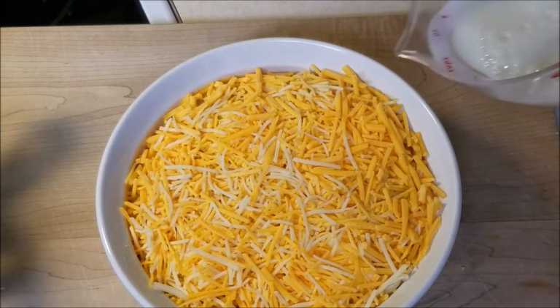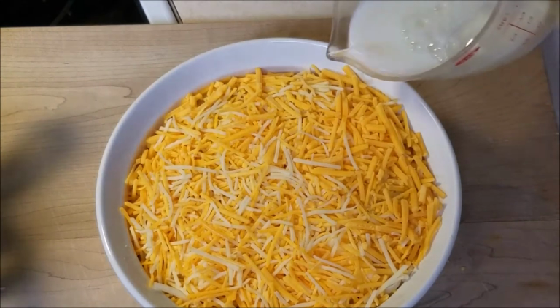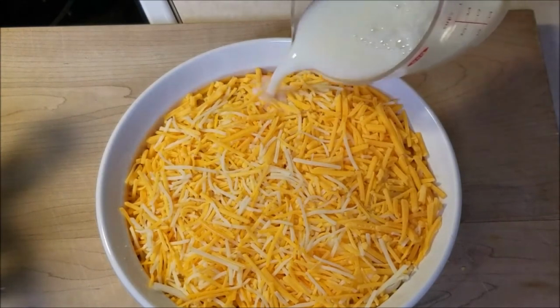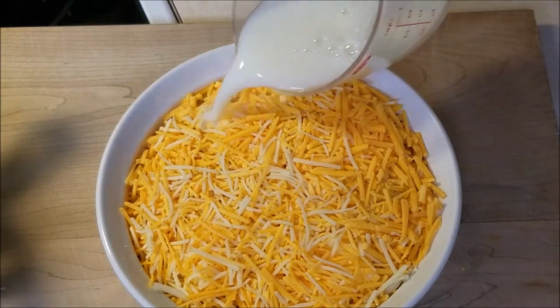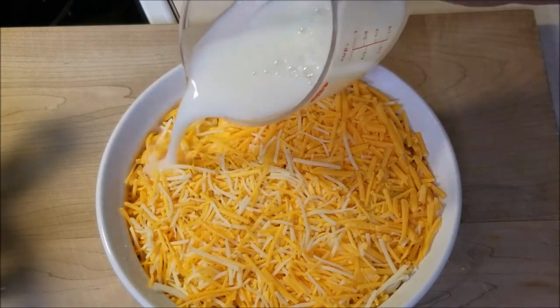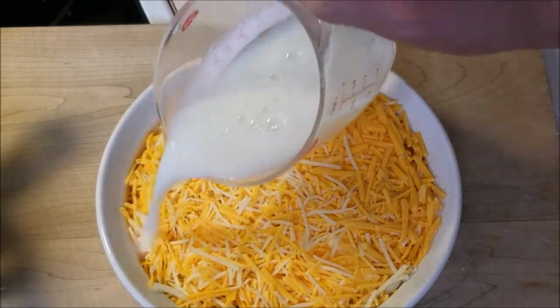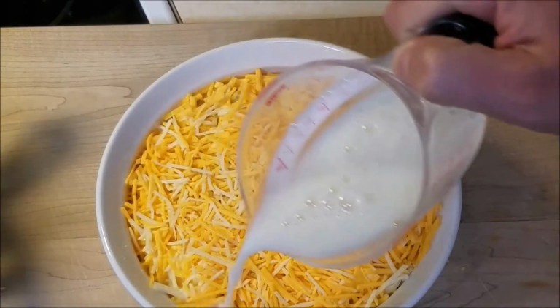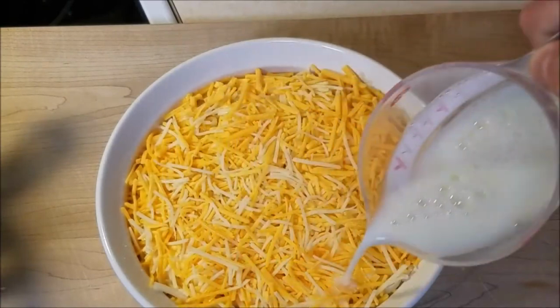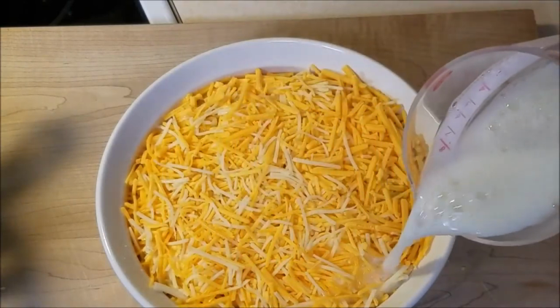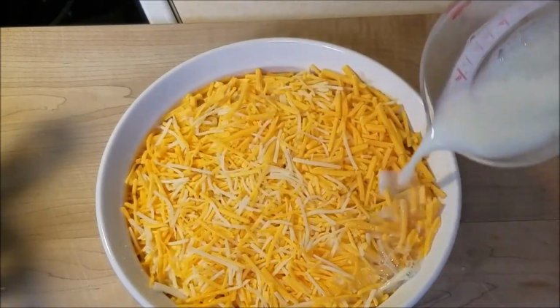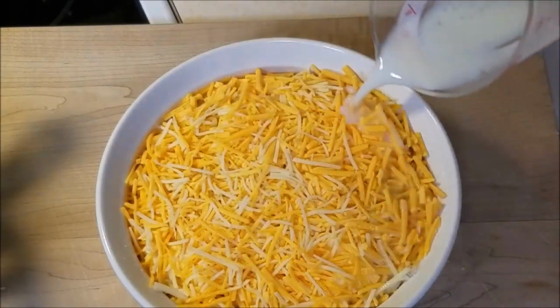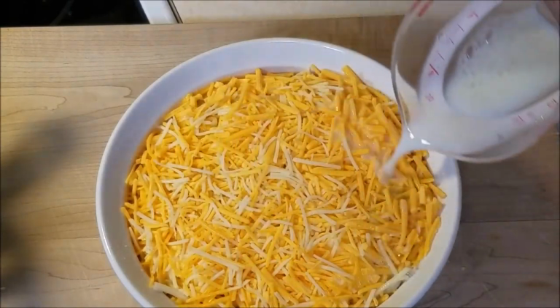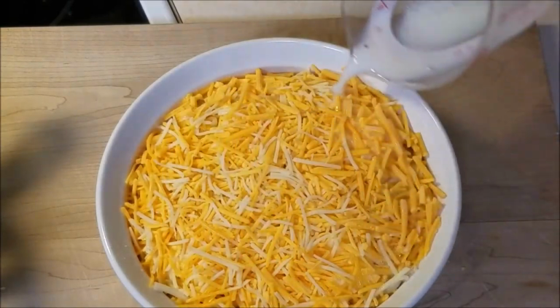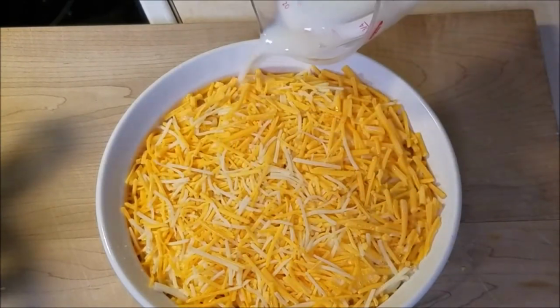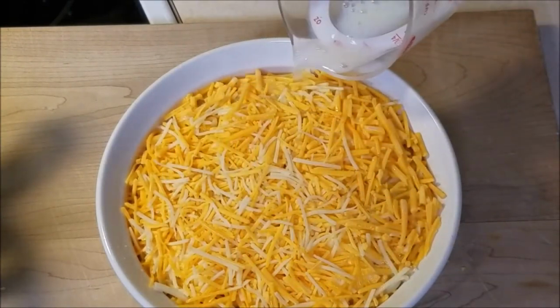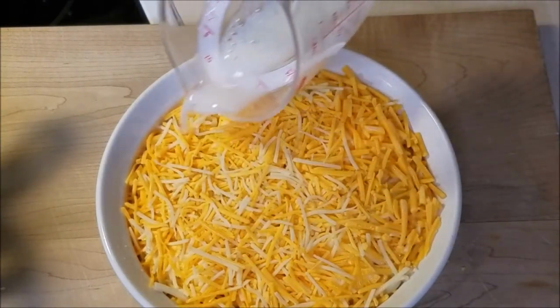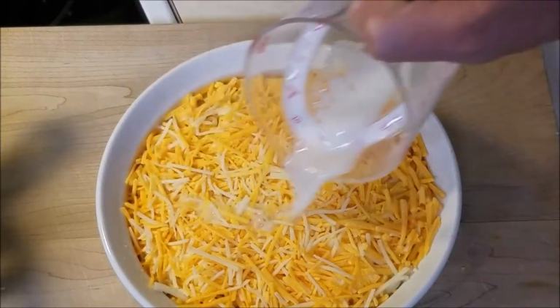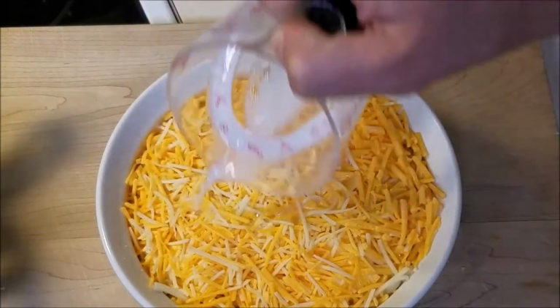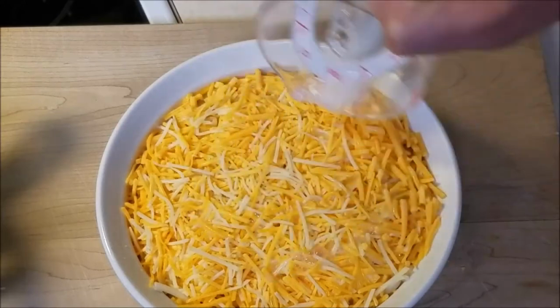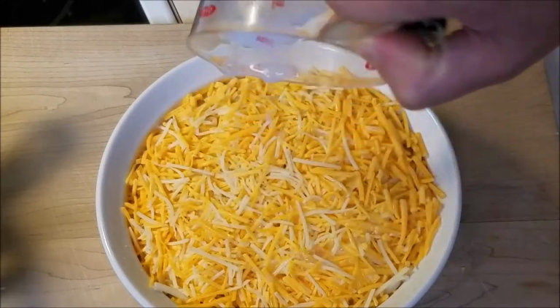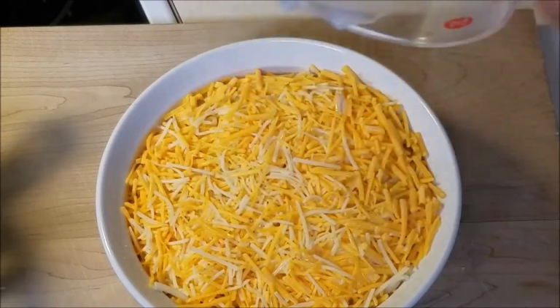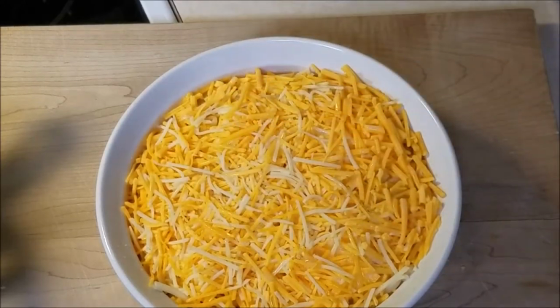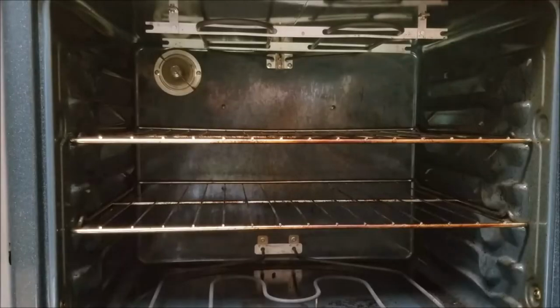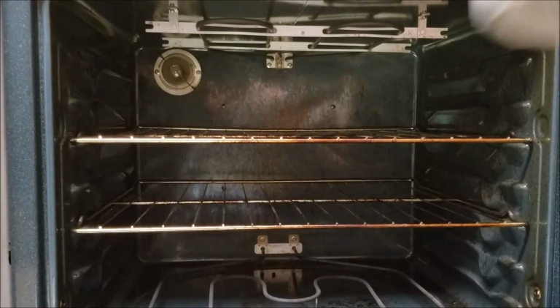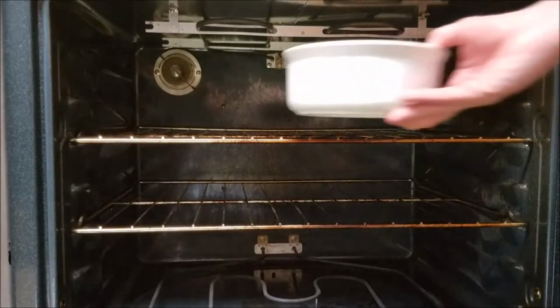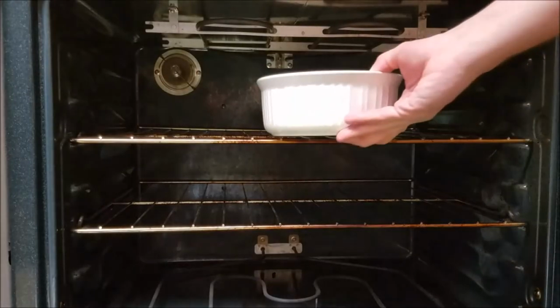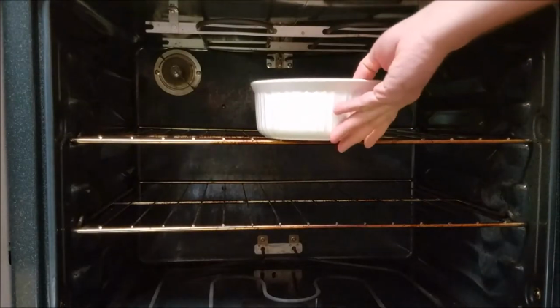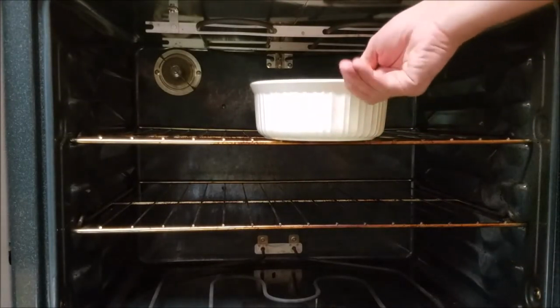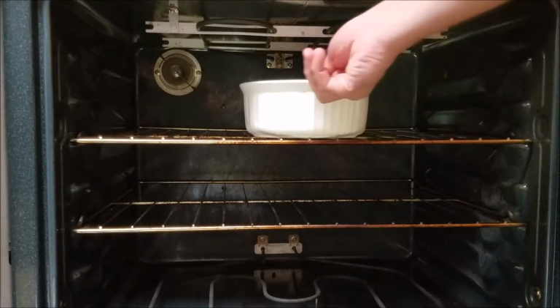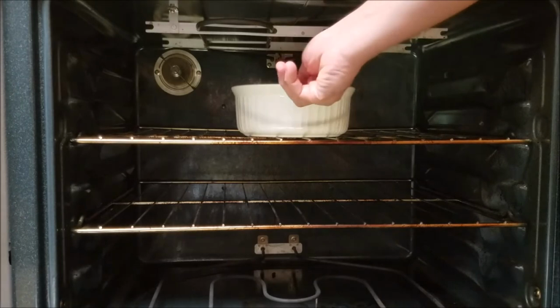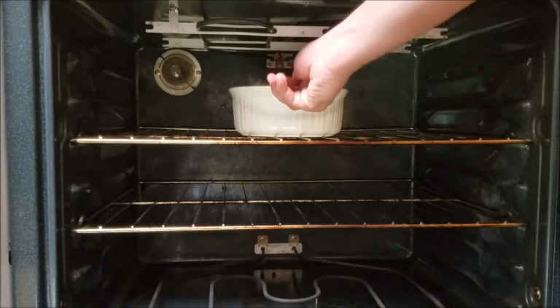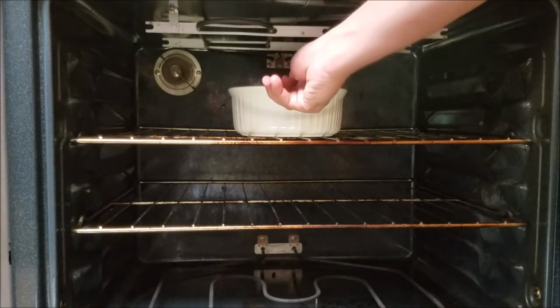Next we're going to pour a little bit of milk in — about a cup, right around the edges and then a little bit in the middle. You don't want too much. Then put this right in the oven at 350 degrees for roughly about an hour.